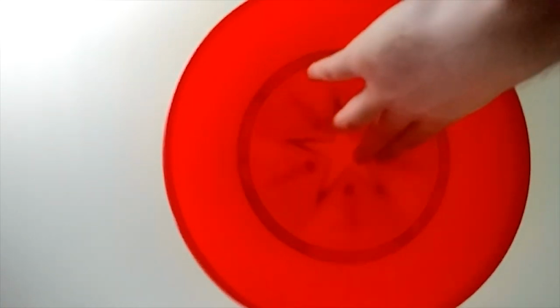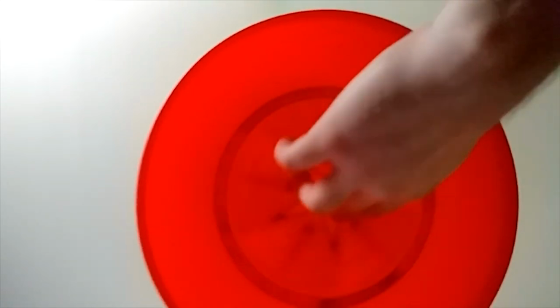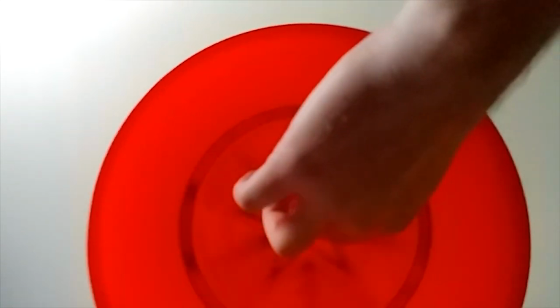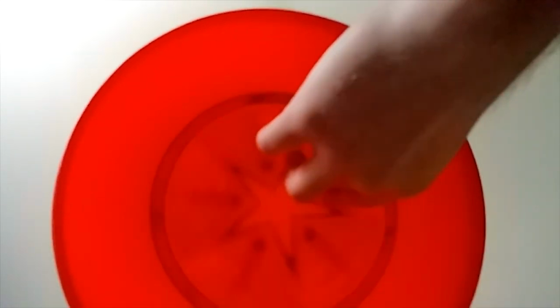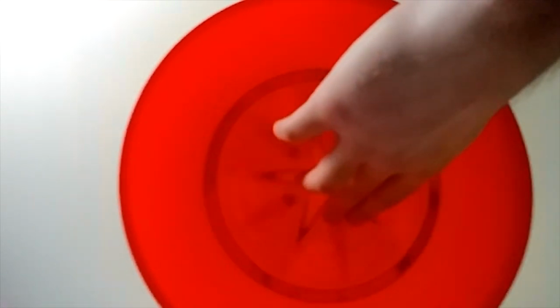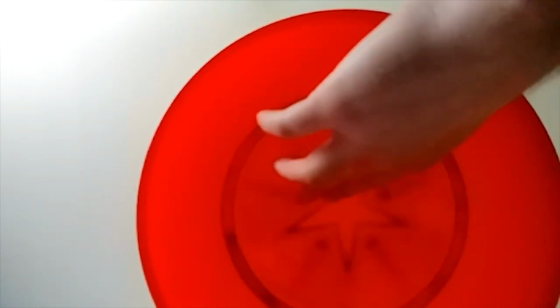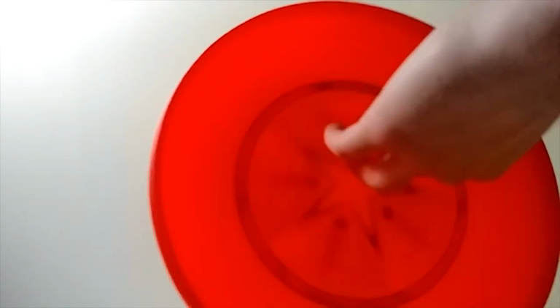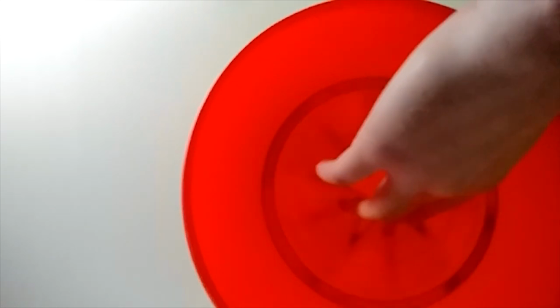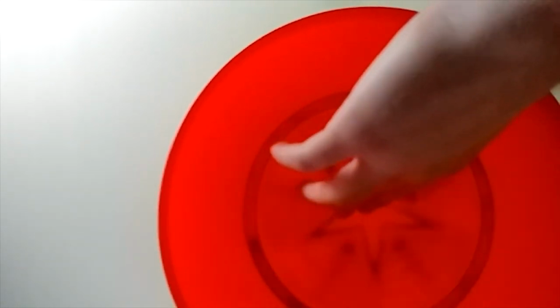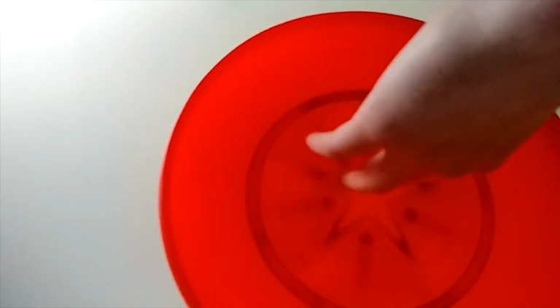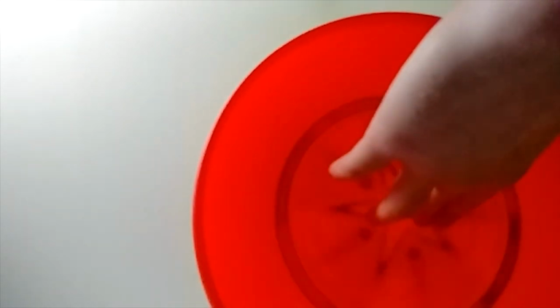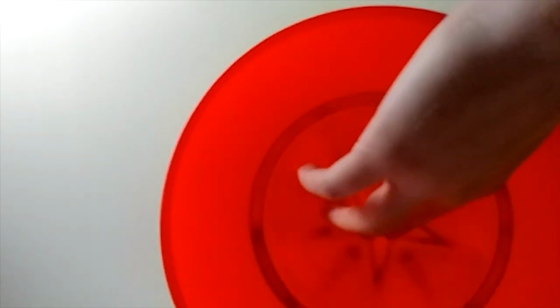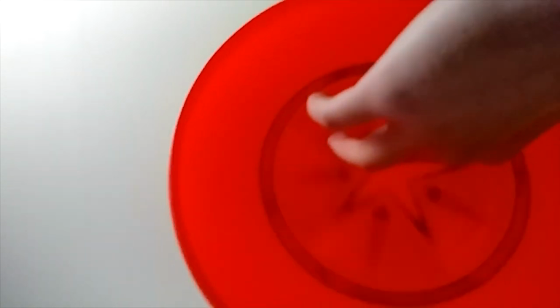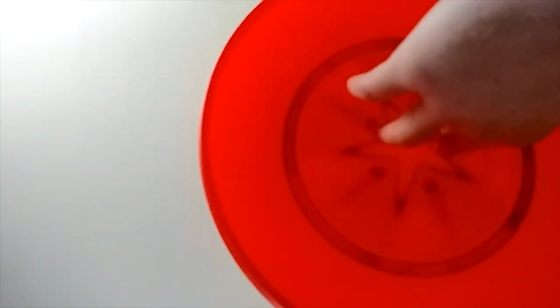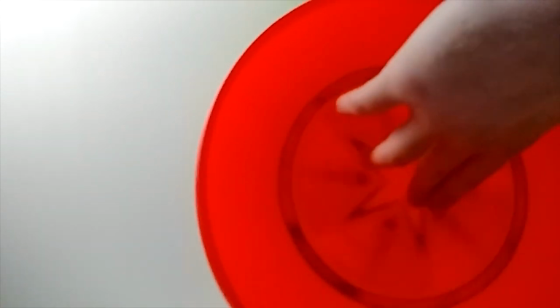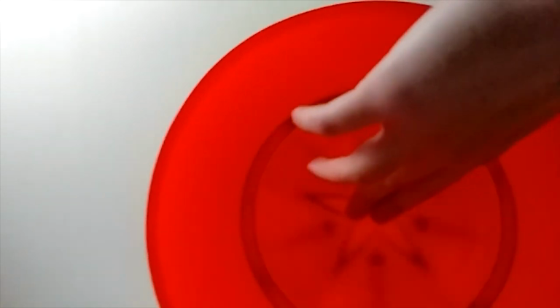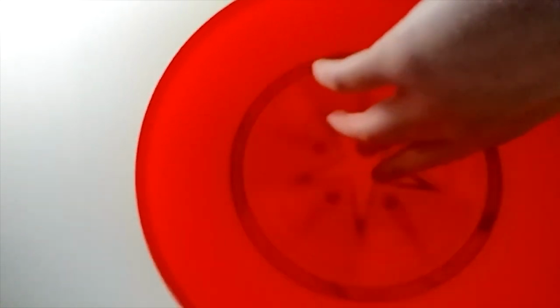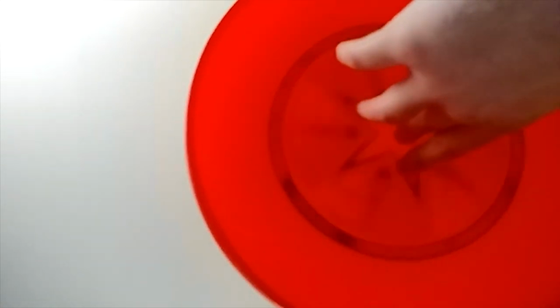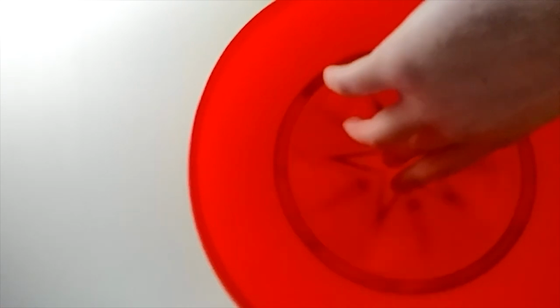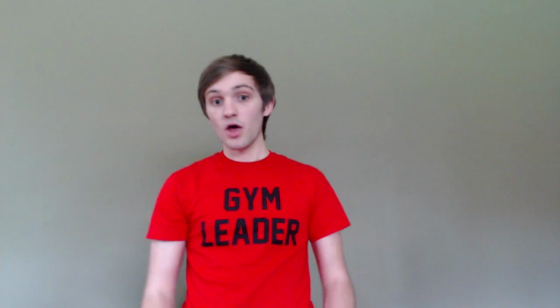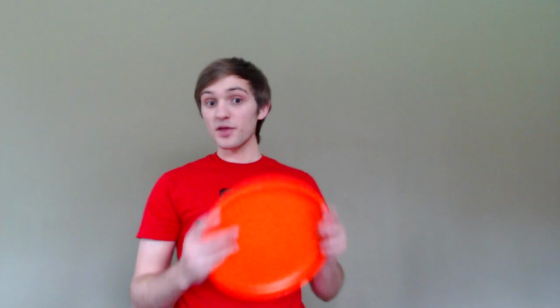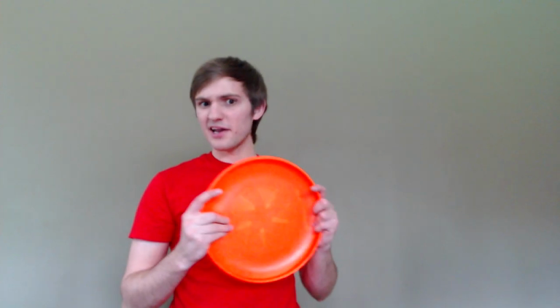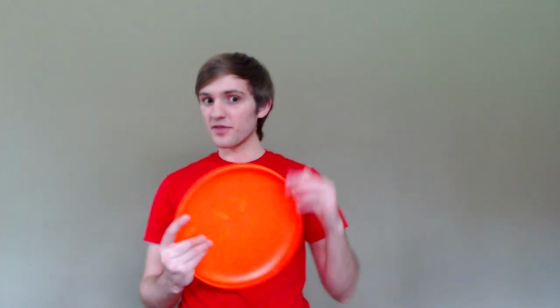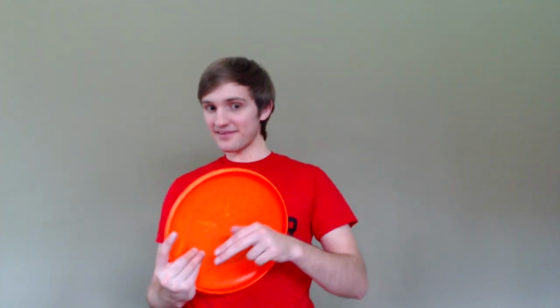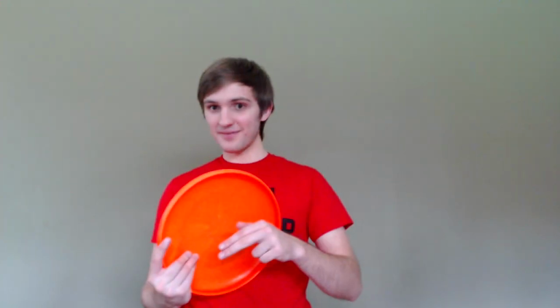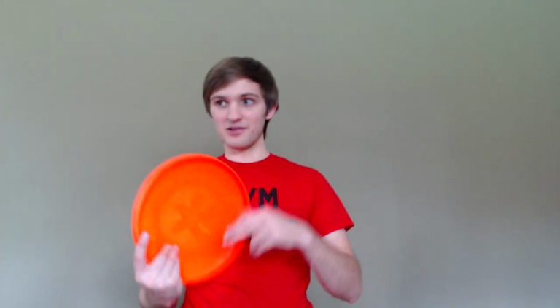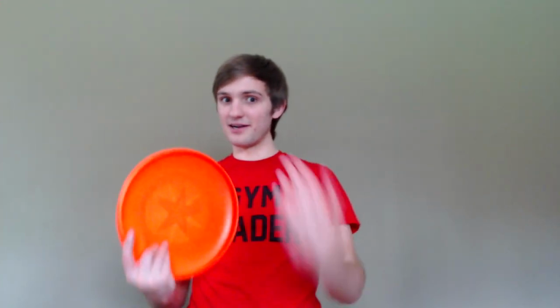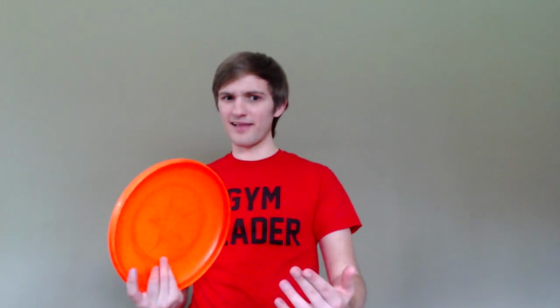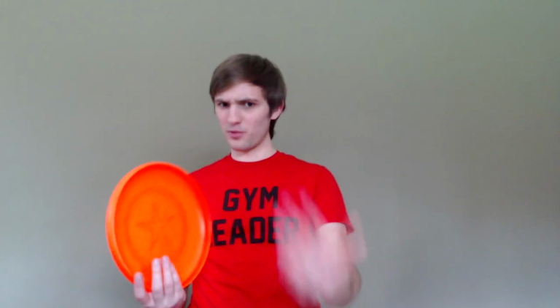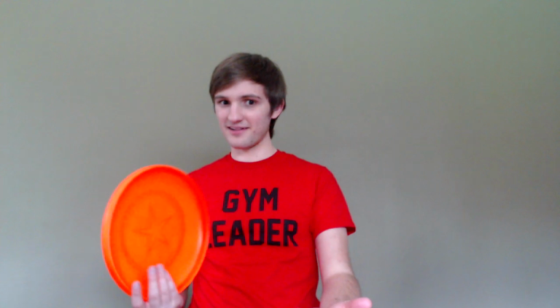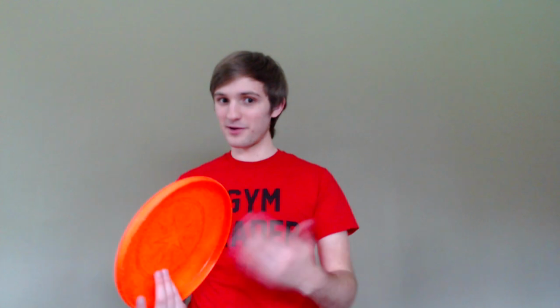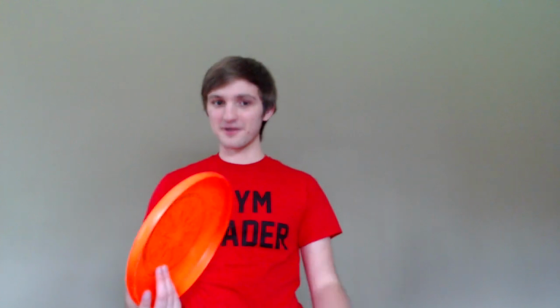In slow motion, it looks like this. I'm going to be showing you how to do this with my opposite hand because it'll look a little more like what yours is going to look like when you first start off.